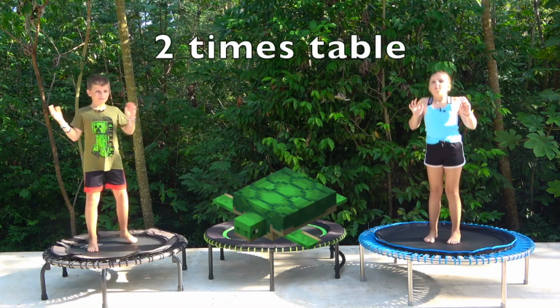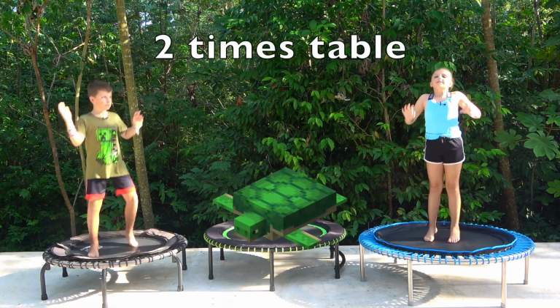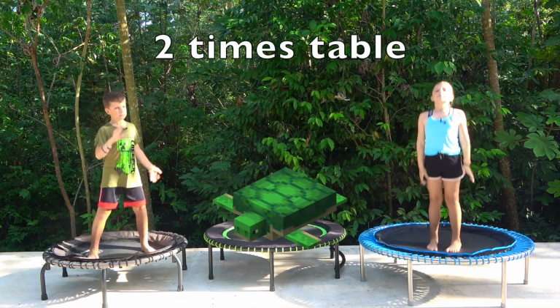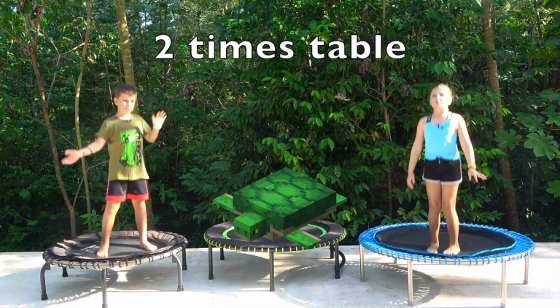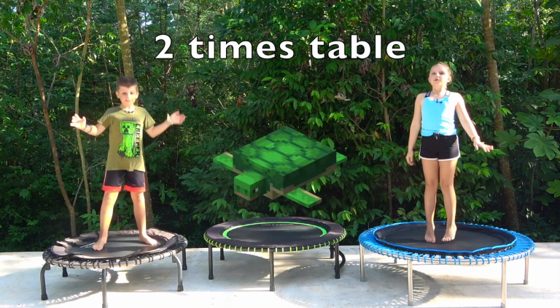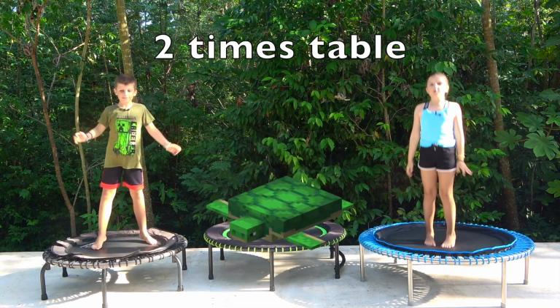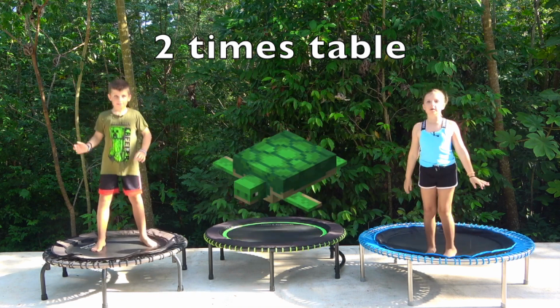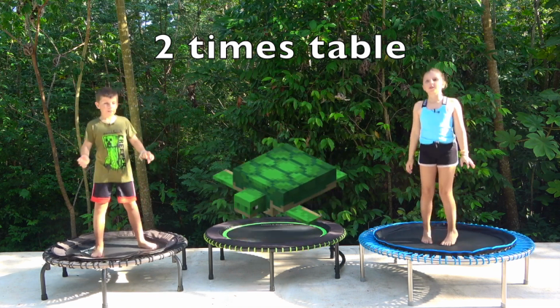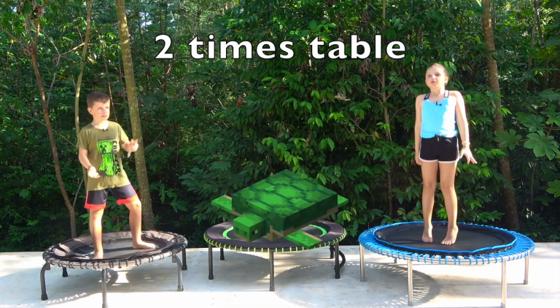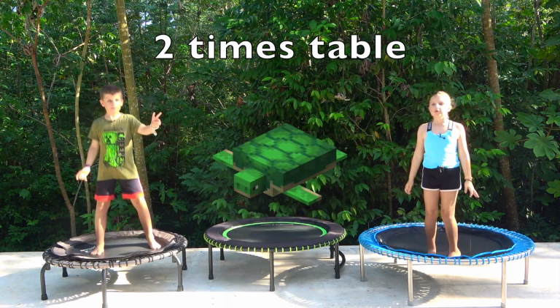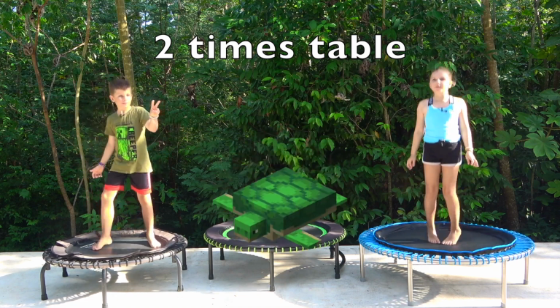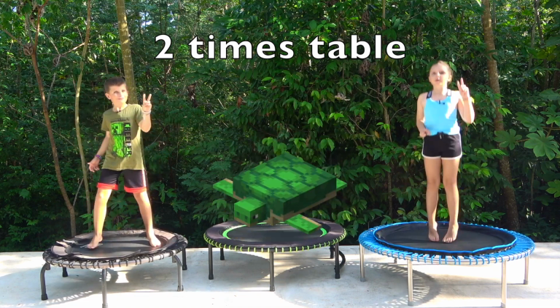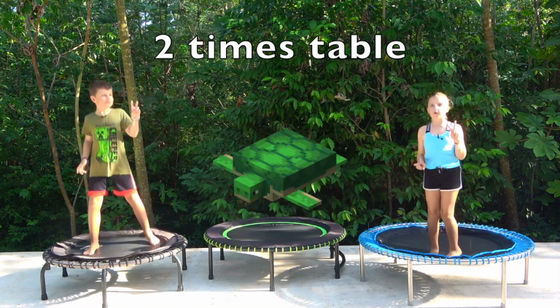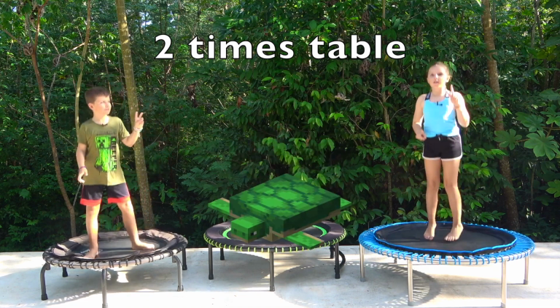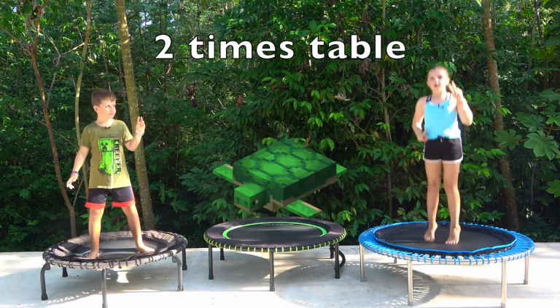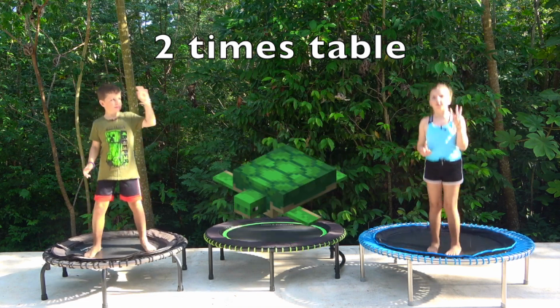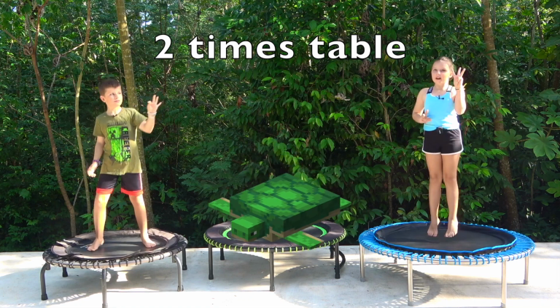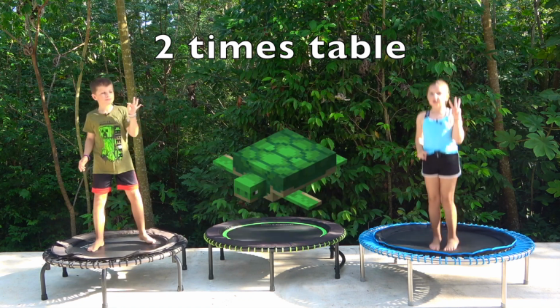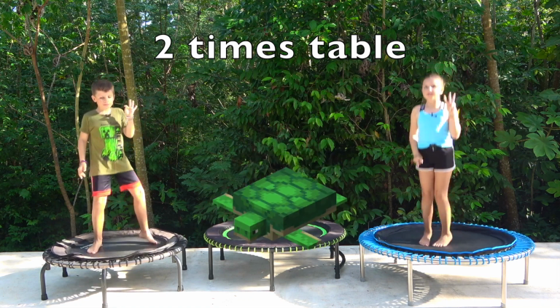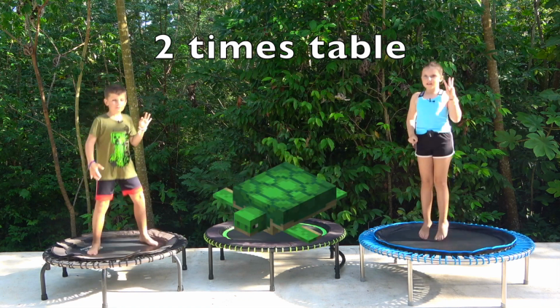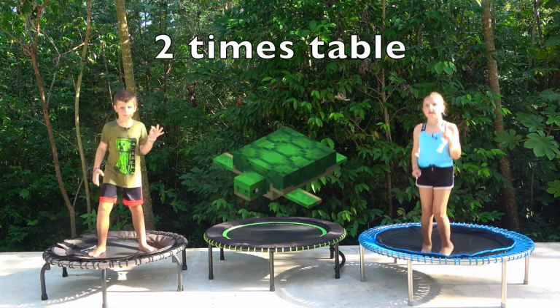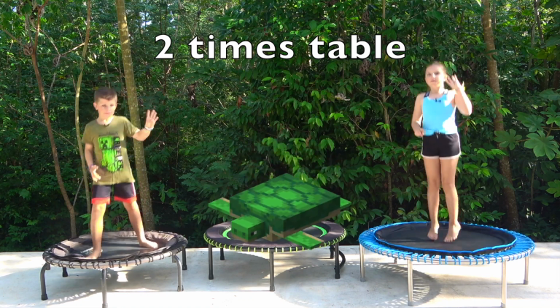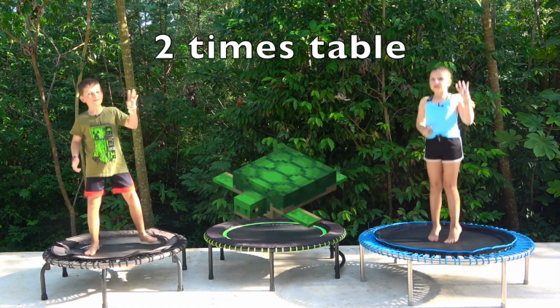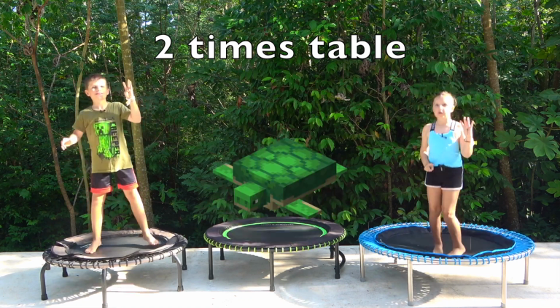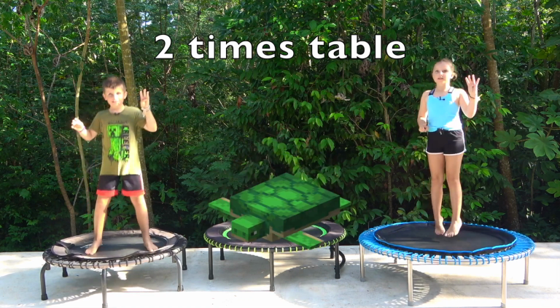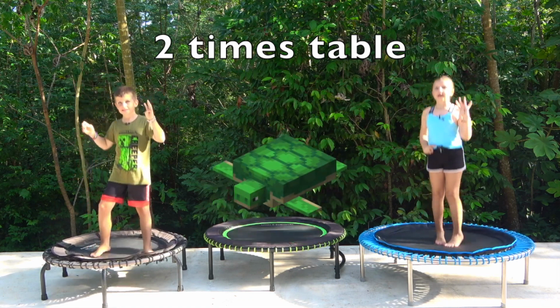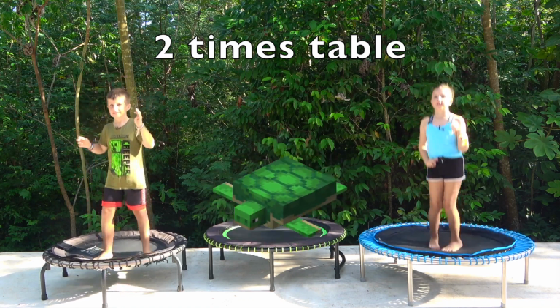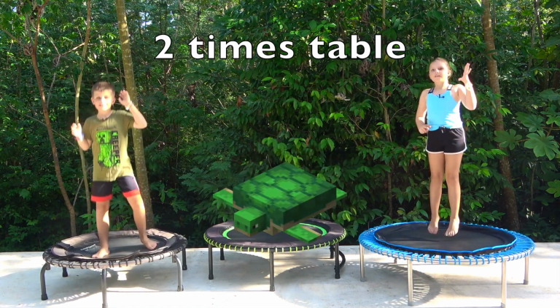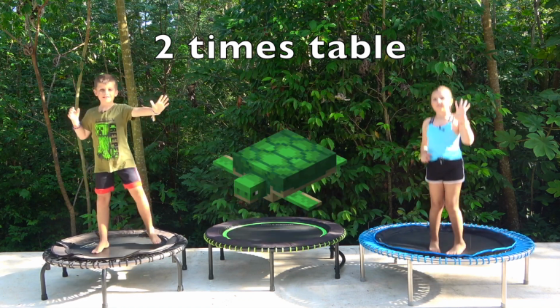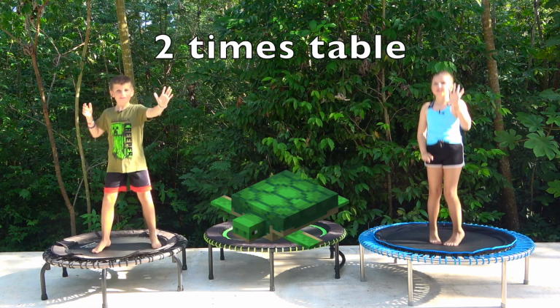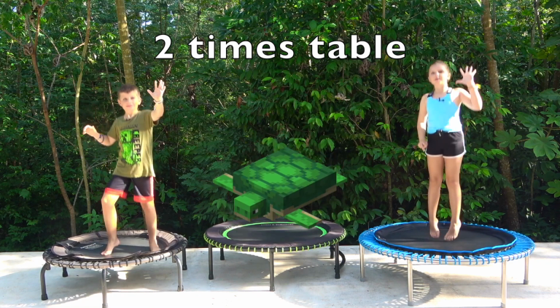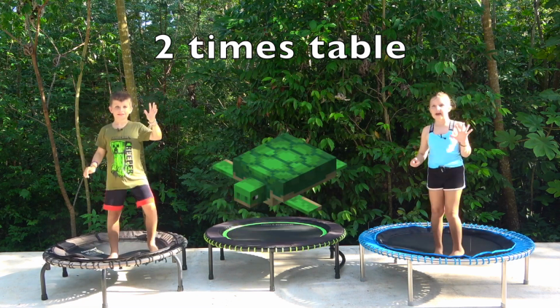One times two is two. Two times two is four. Three times two is six. Four times two is eight. Five times two is ten.